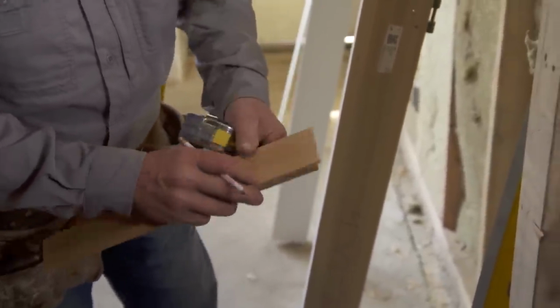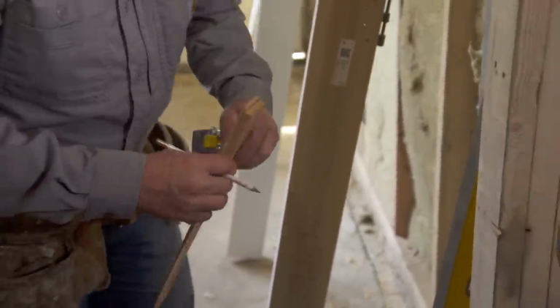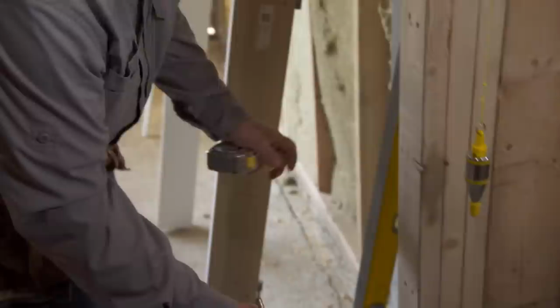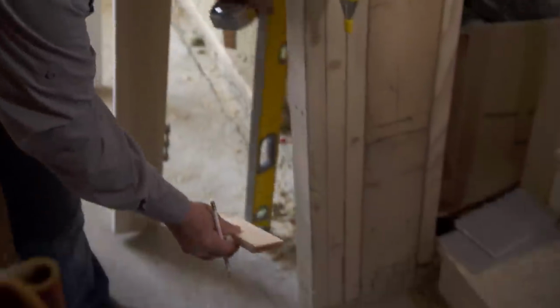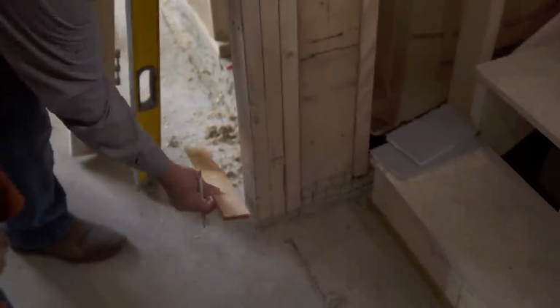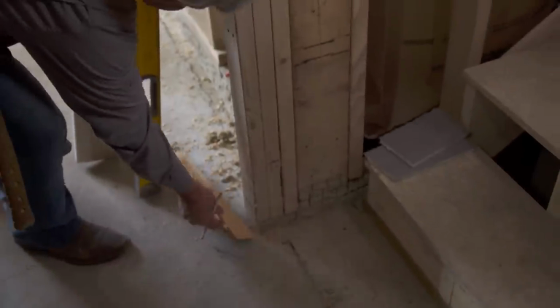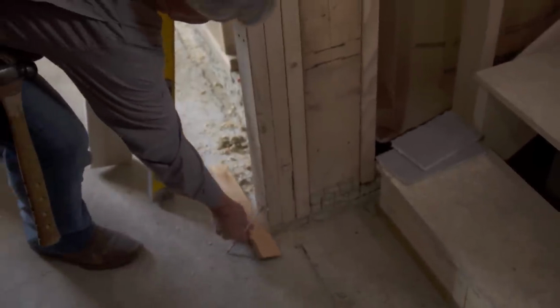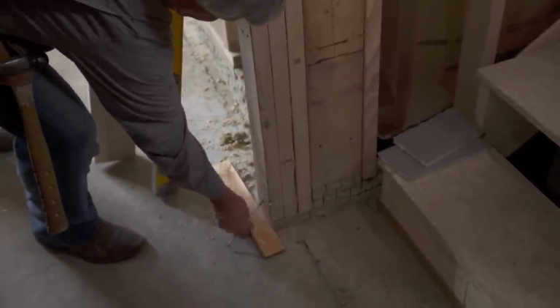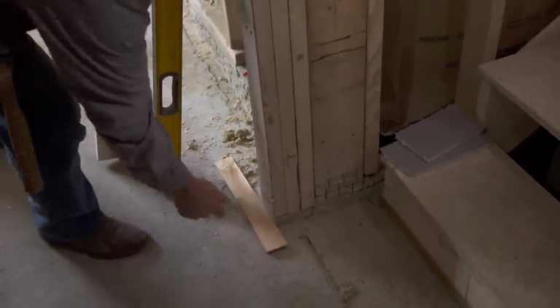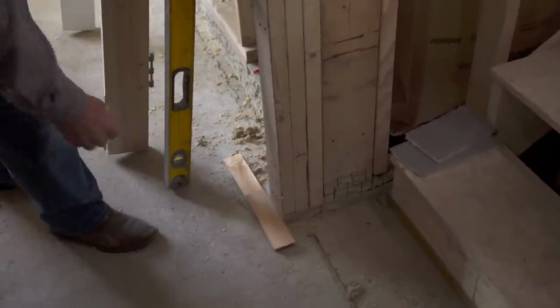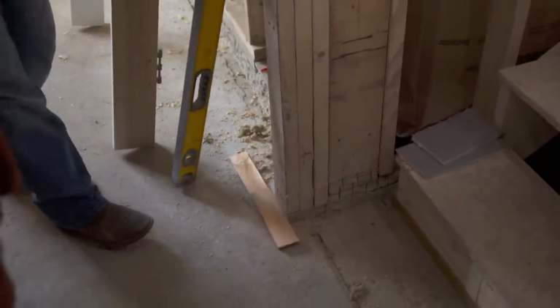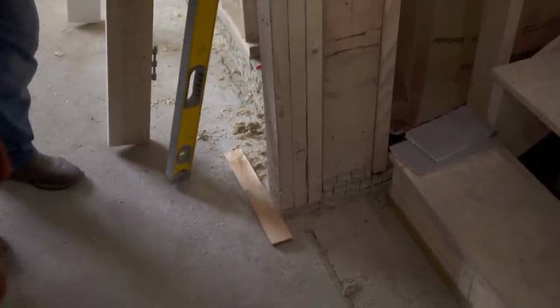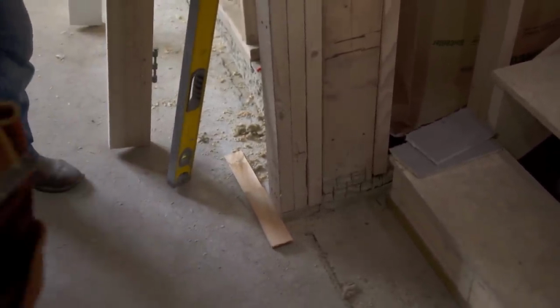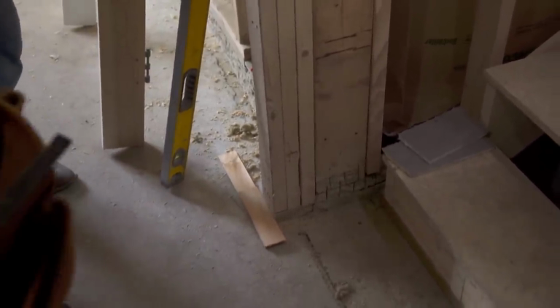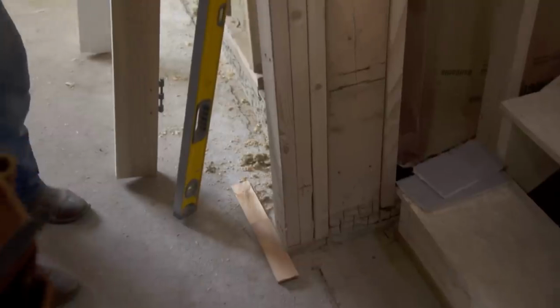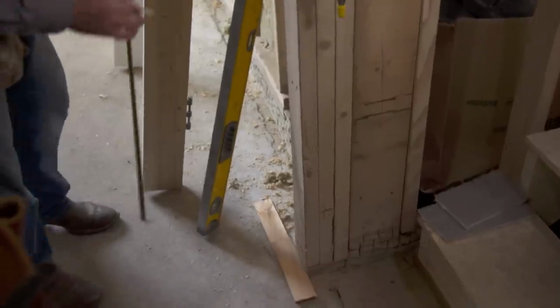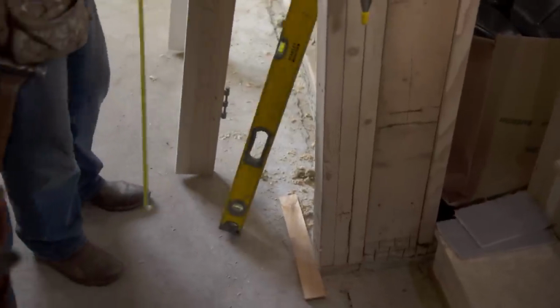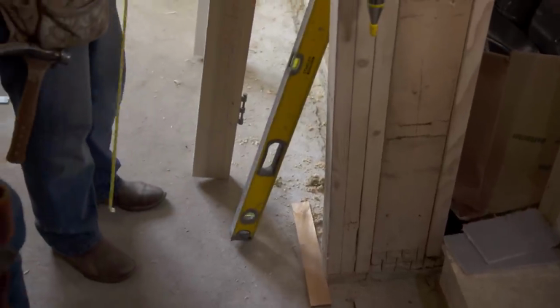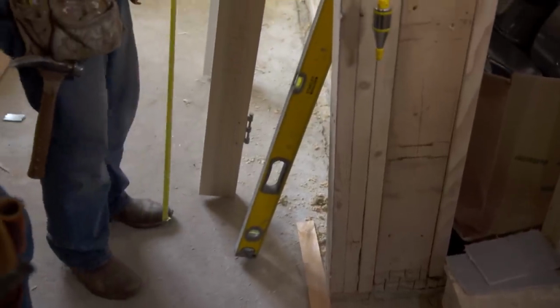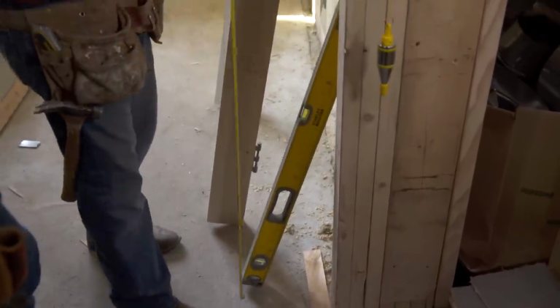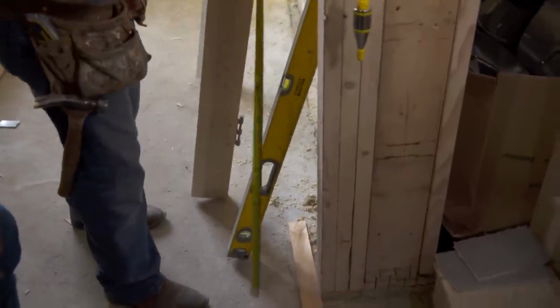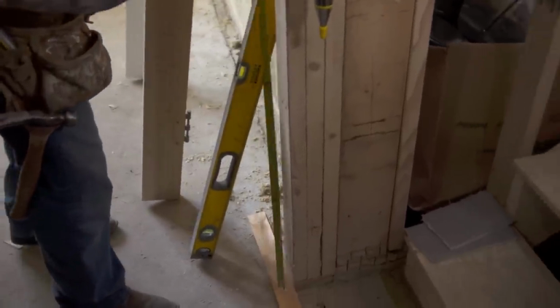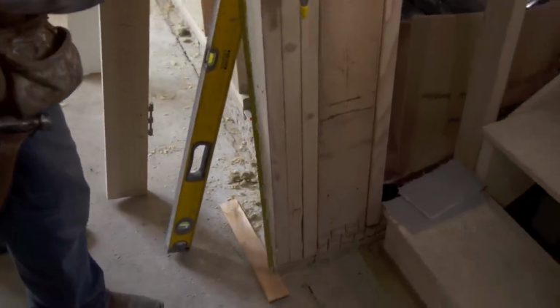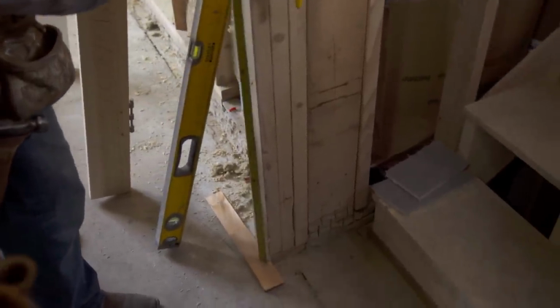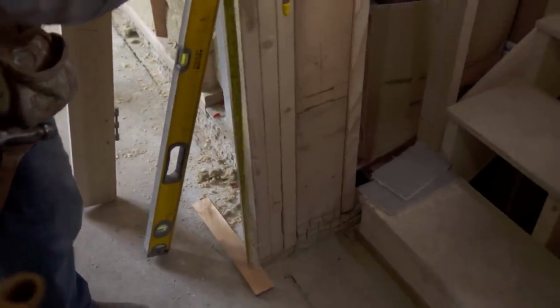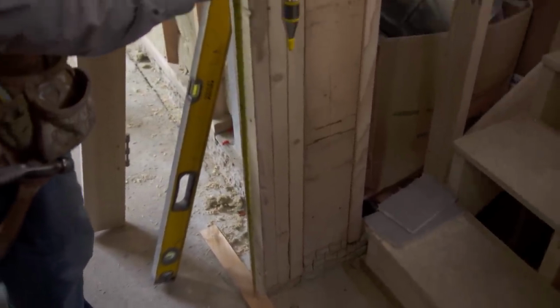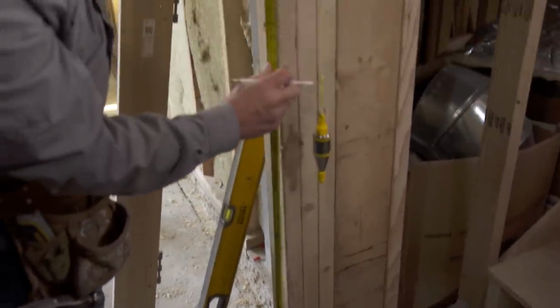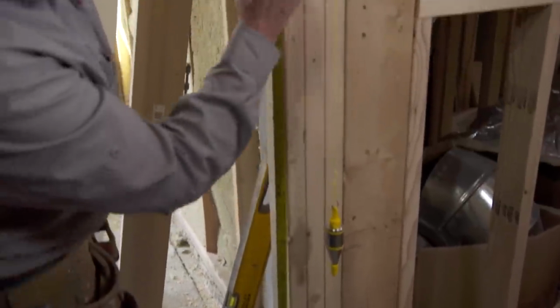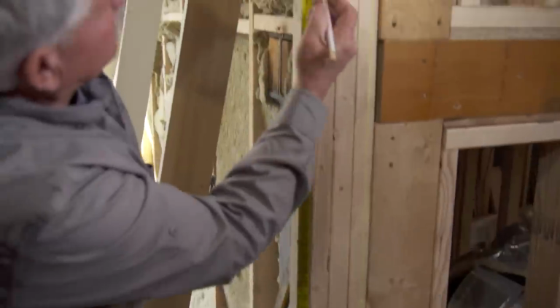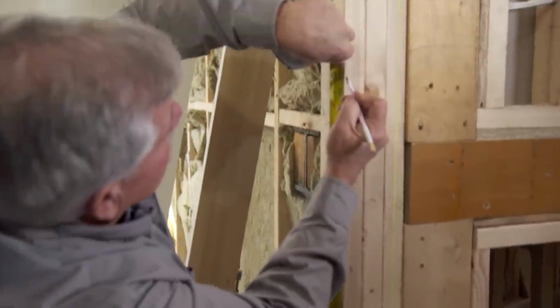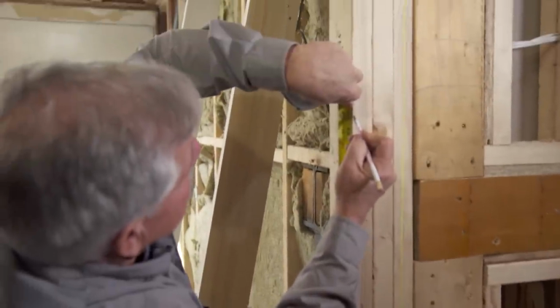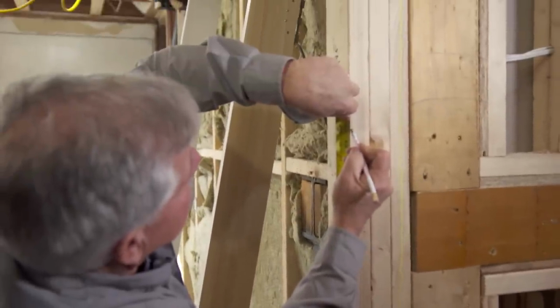Take the shingles and lay them right here on the floor — that allows for the tile thickness. Now I'm going to take my sixty-inch measurement right here and bring it up, and I'm going to mark right here sixty inches.